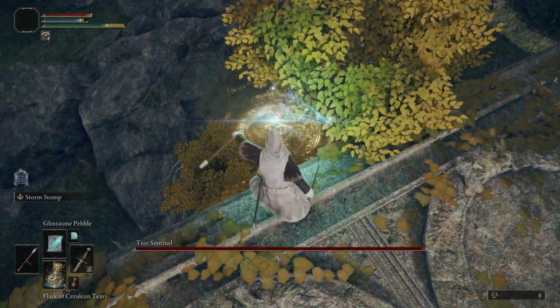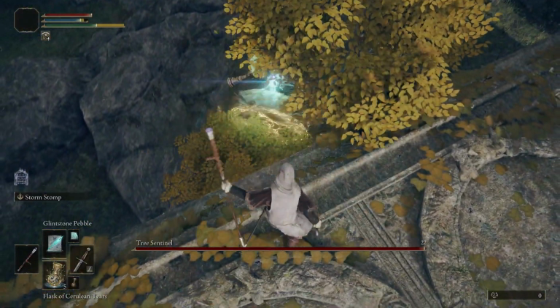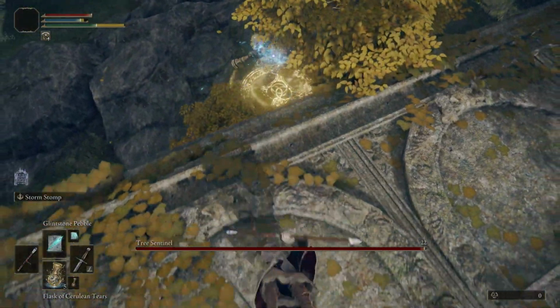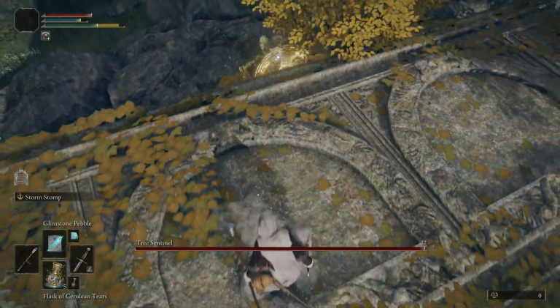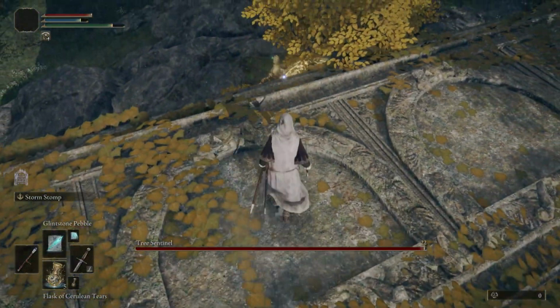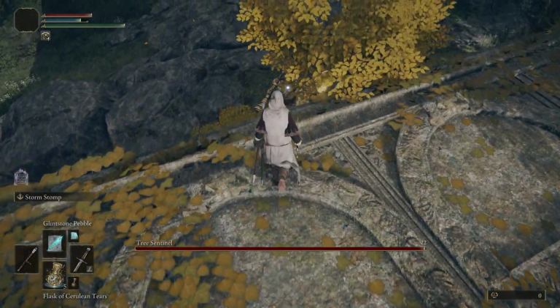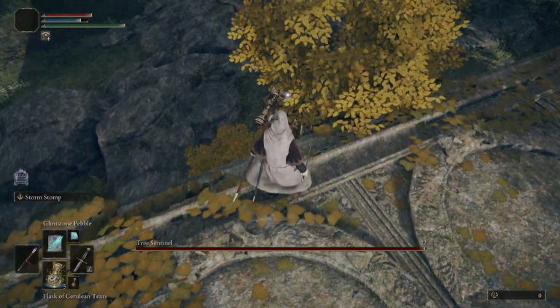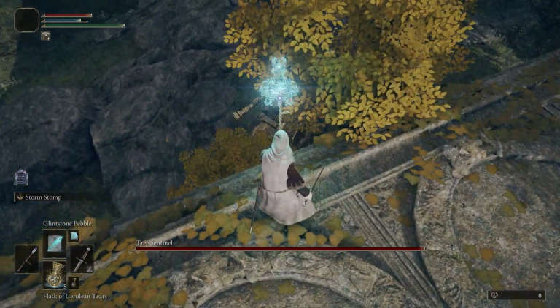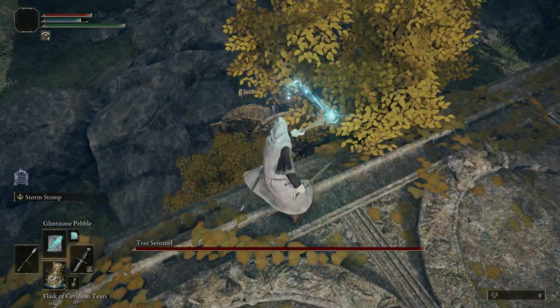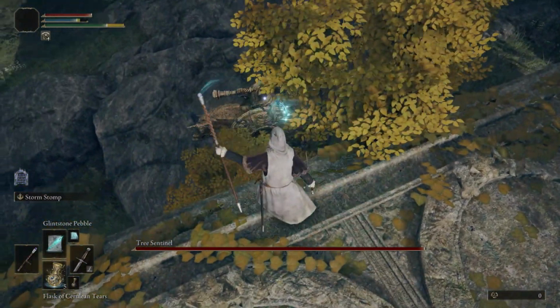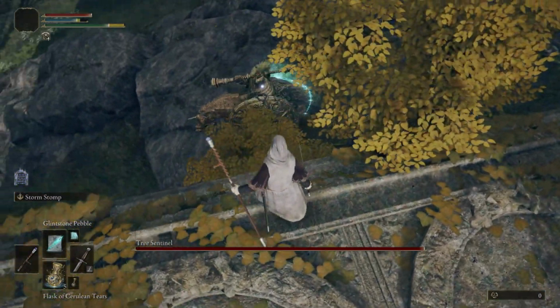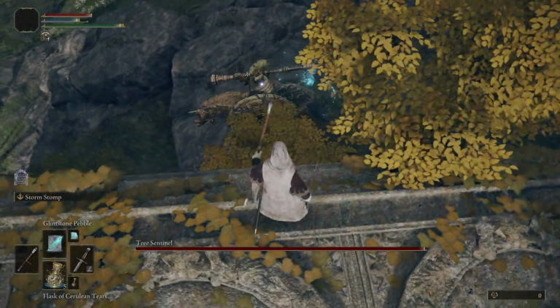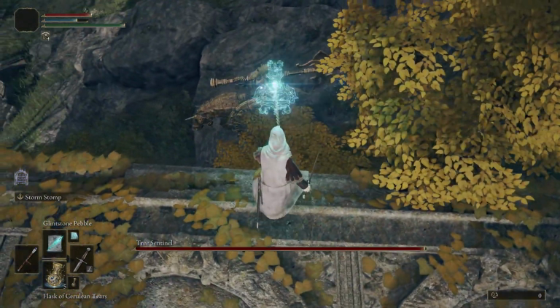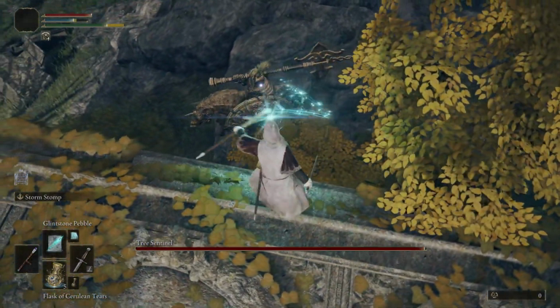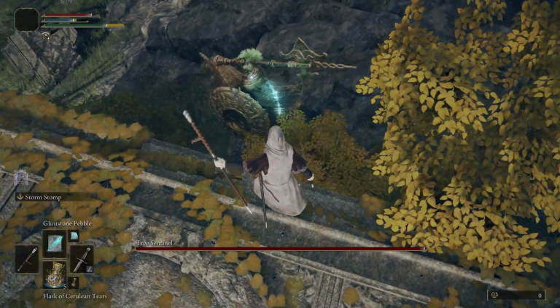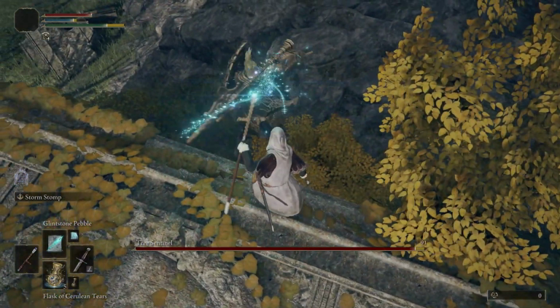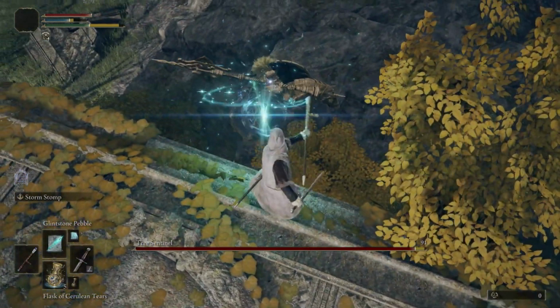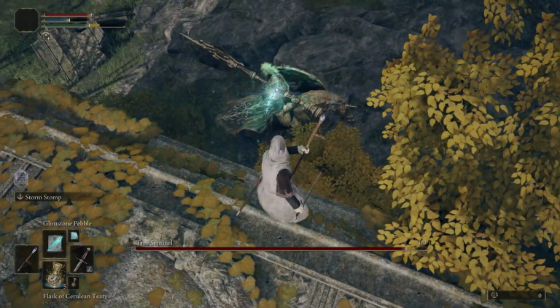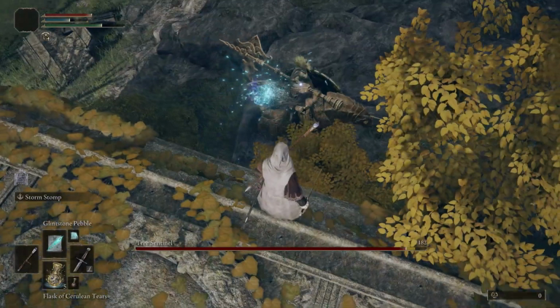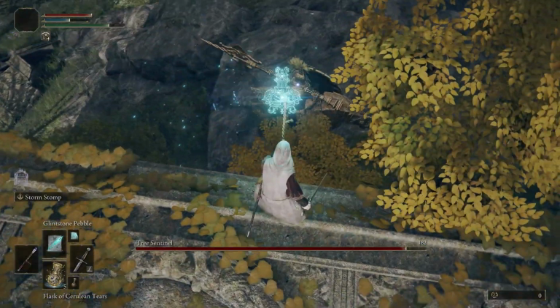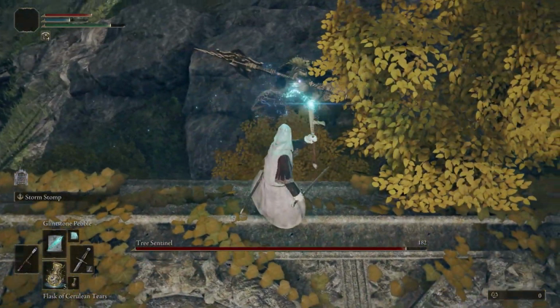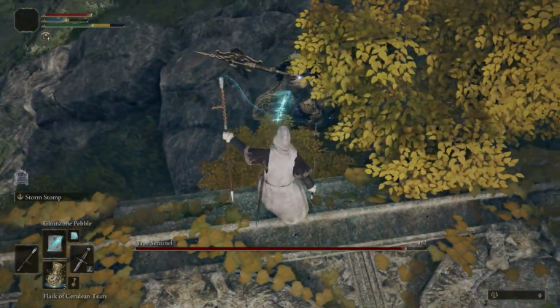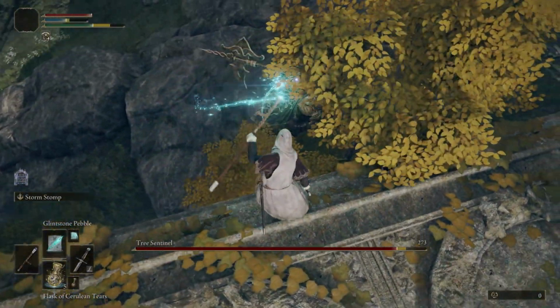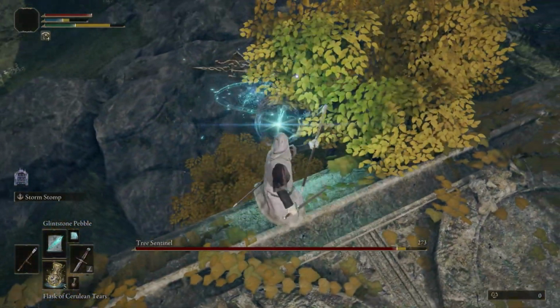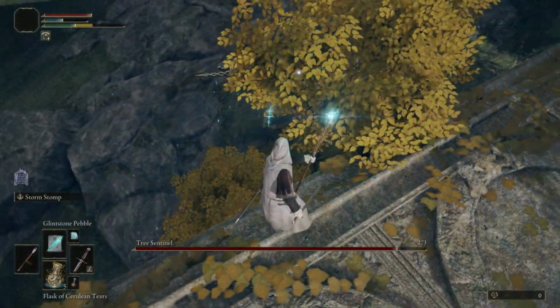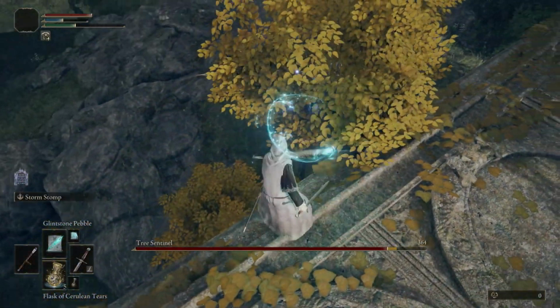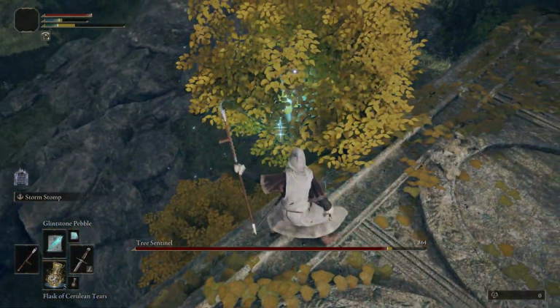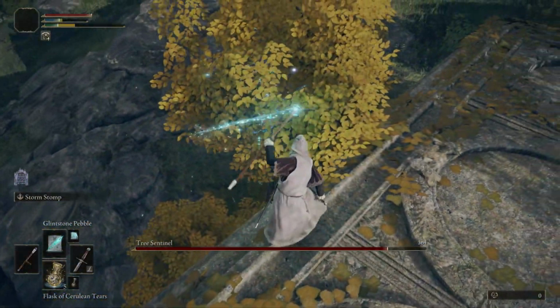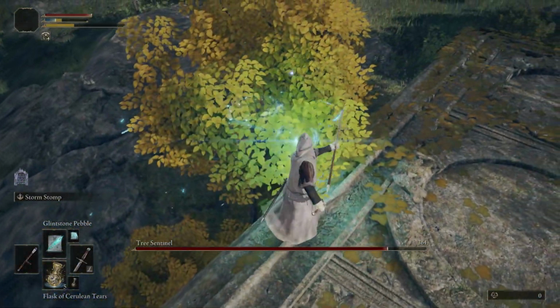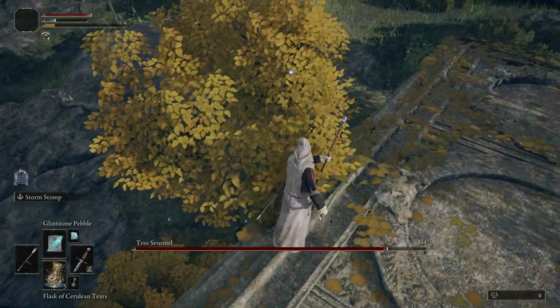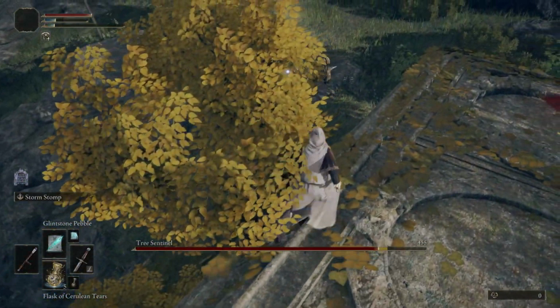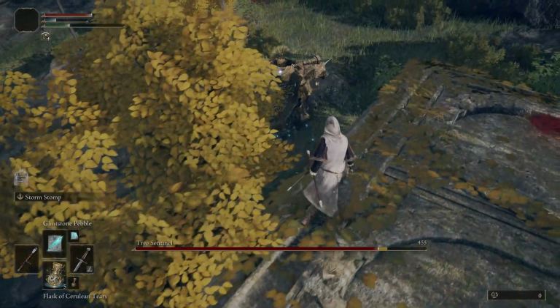He can still hit you if you stay on the lower part of this ruin, so I like to come just to the left-hand side of this tree and hit him with magic. You have to still be aware of him raising his shield, which is going to bounce the magic back towards you.